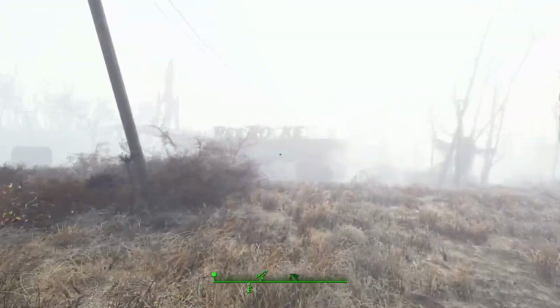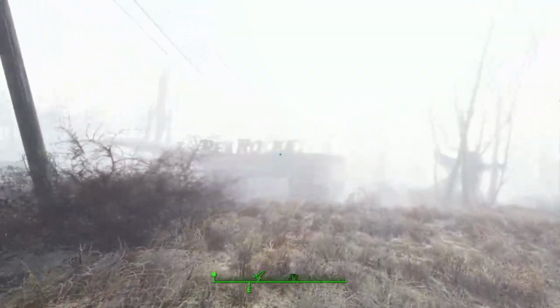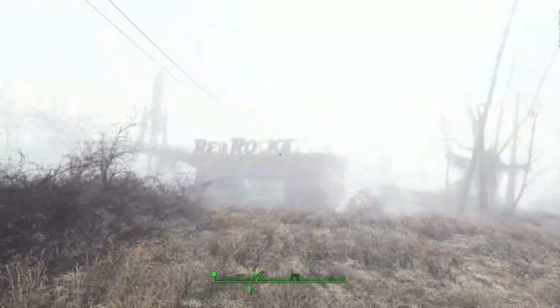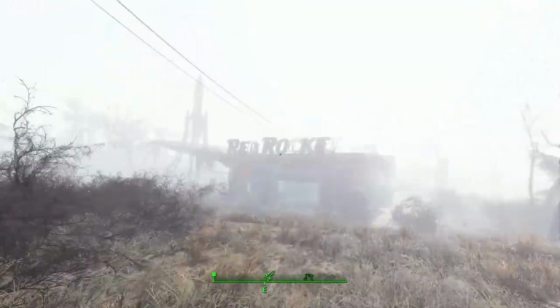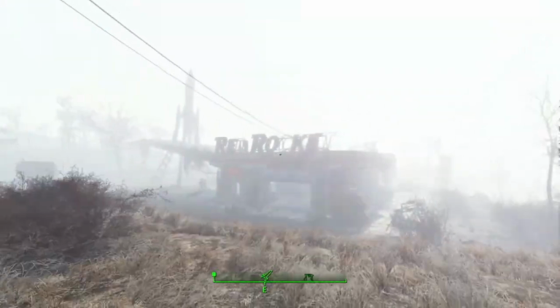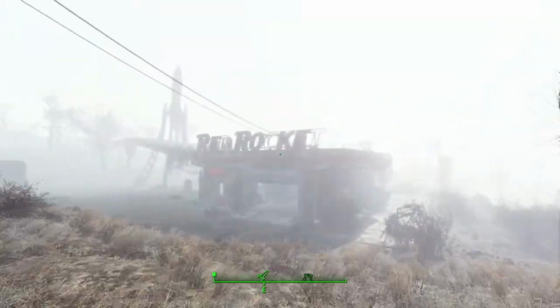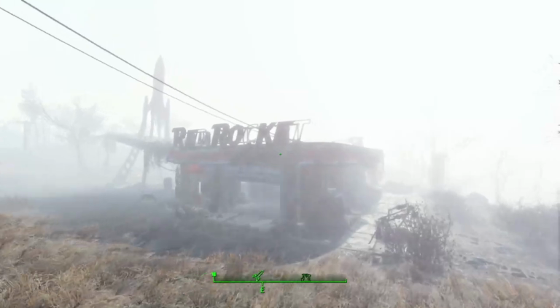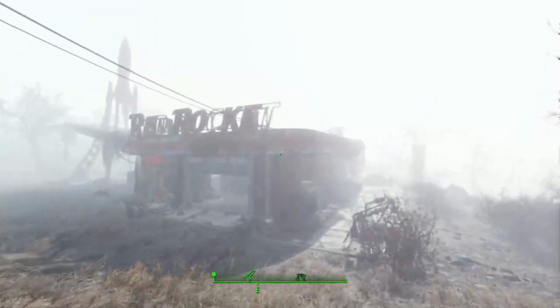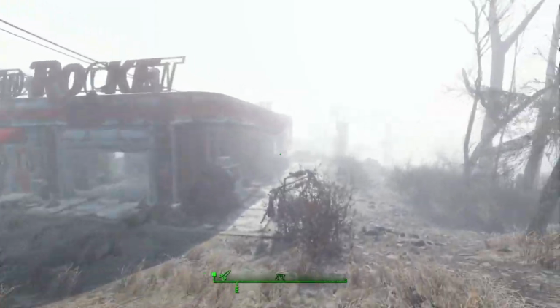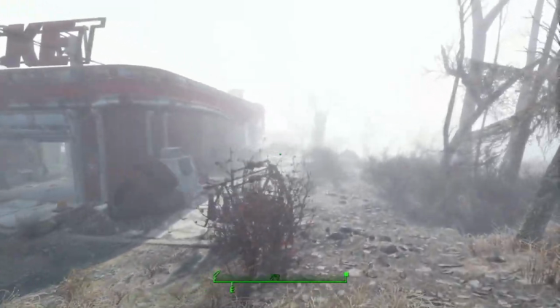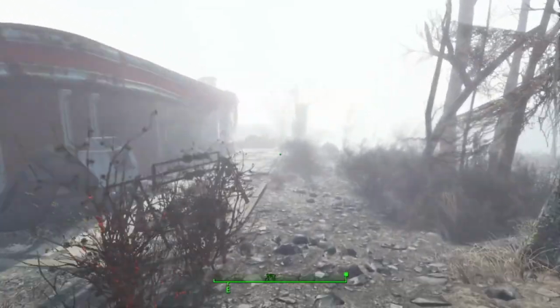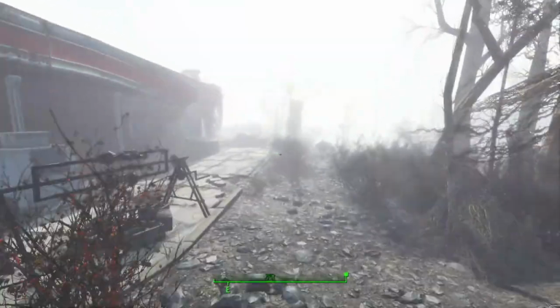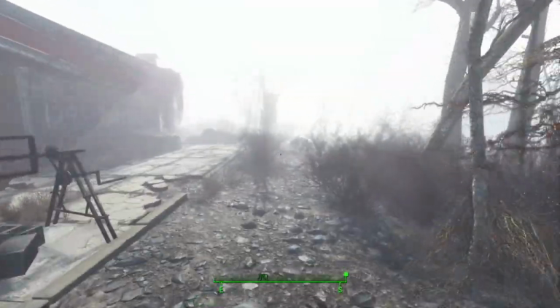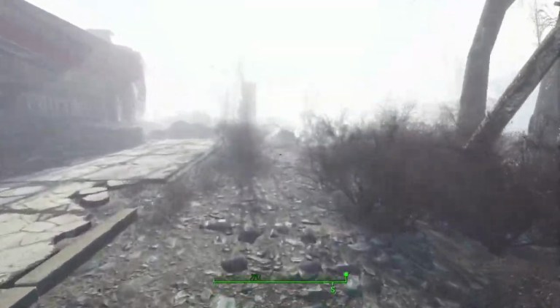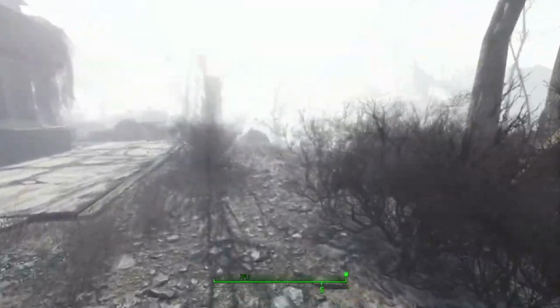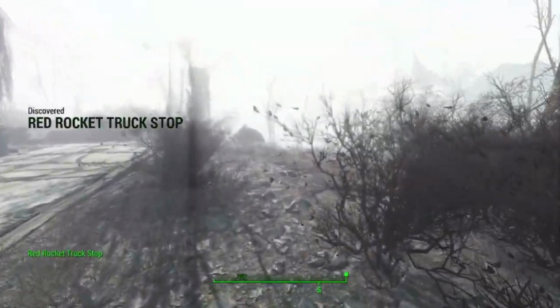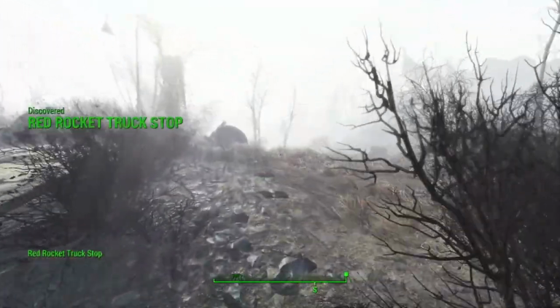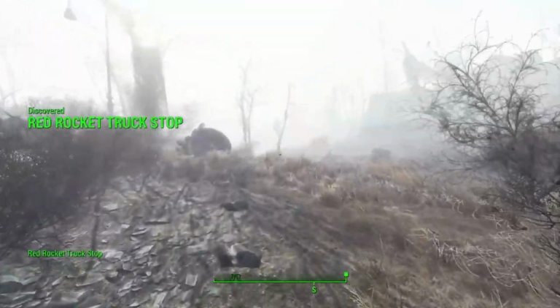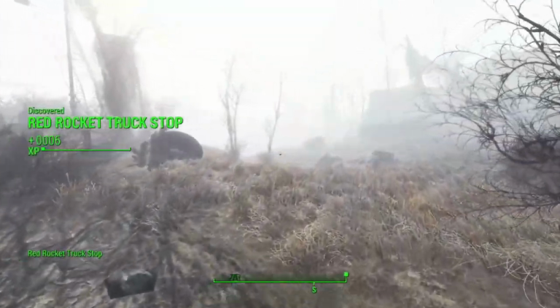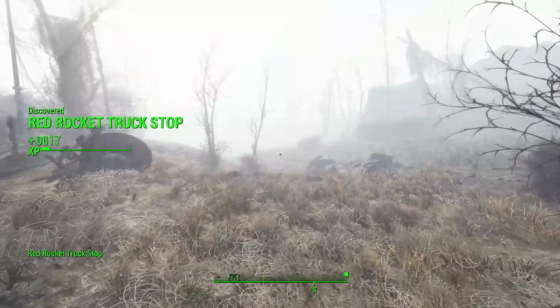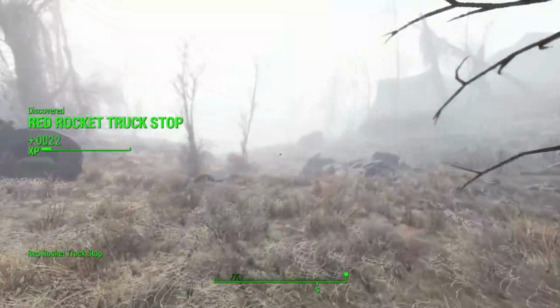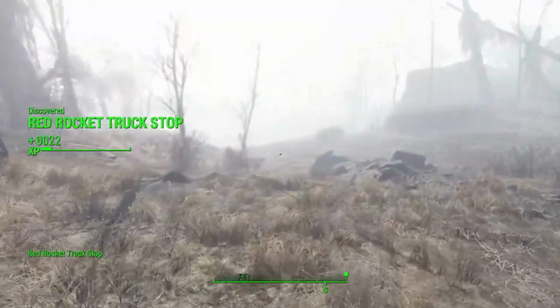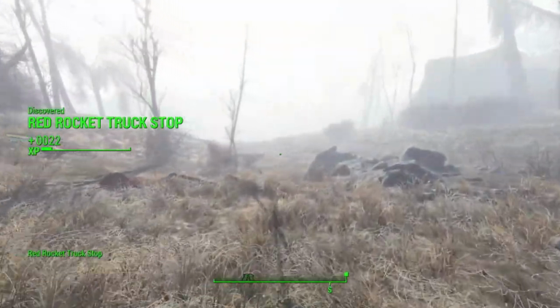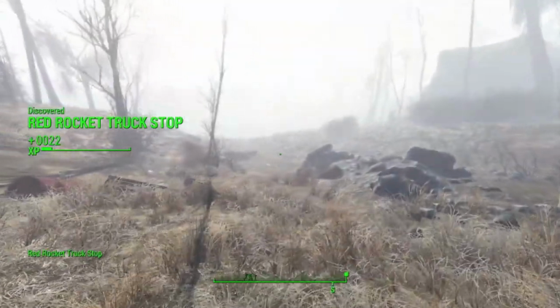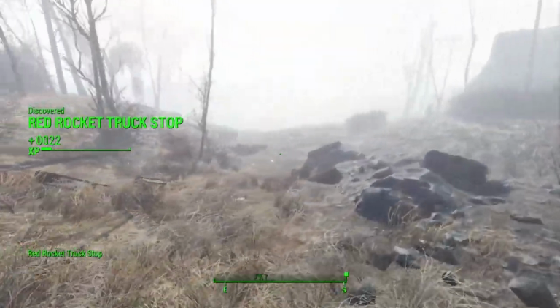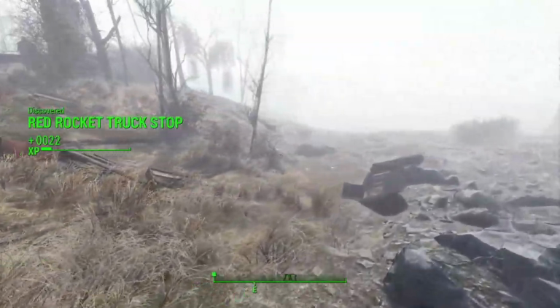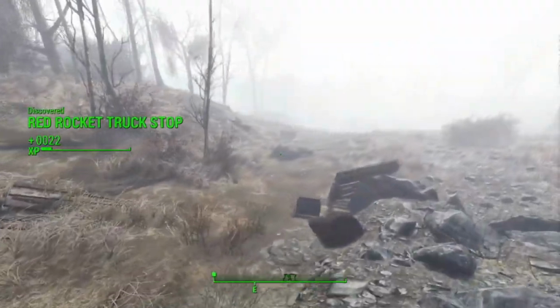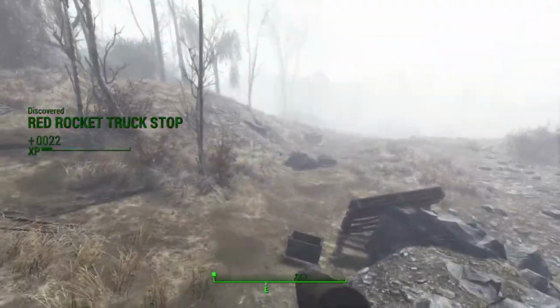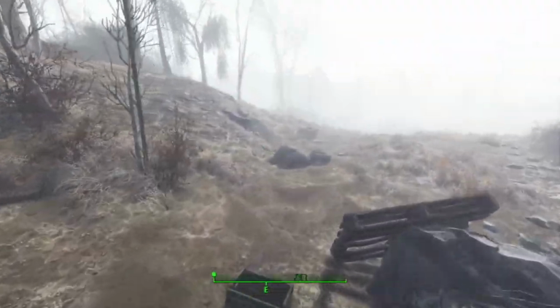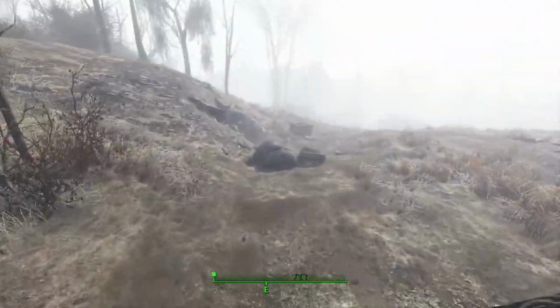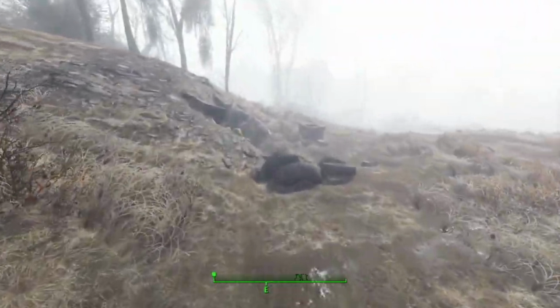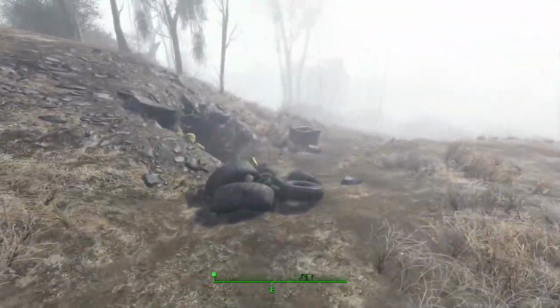We're gonna head on down here to the right side of it. If we head on down this hill here, it's kind of easy to miss, but there is a small little mole rat den here around this trash.